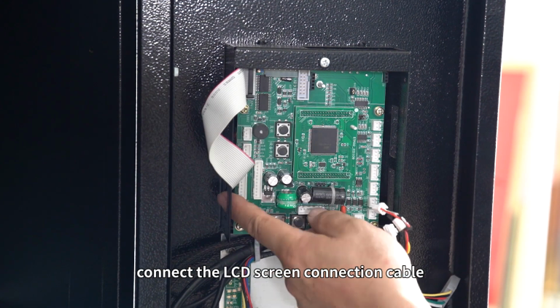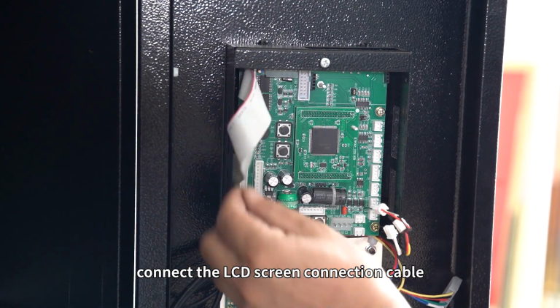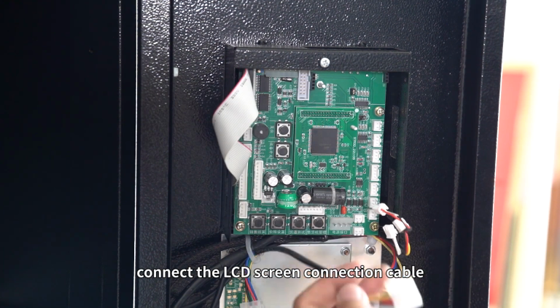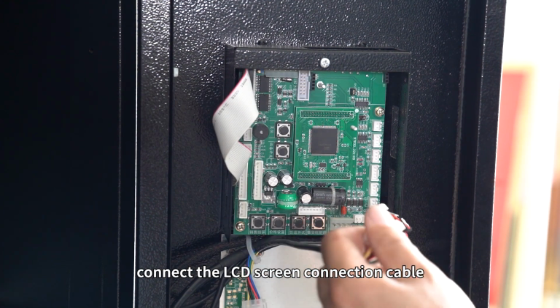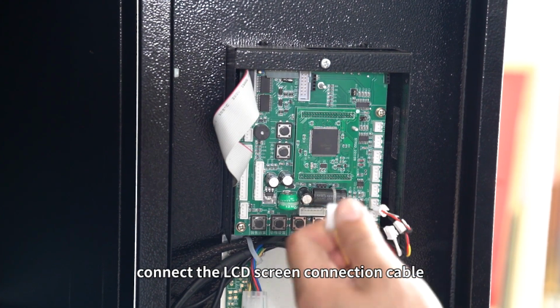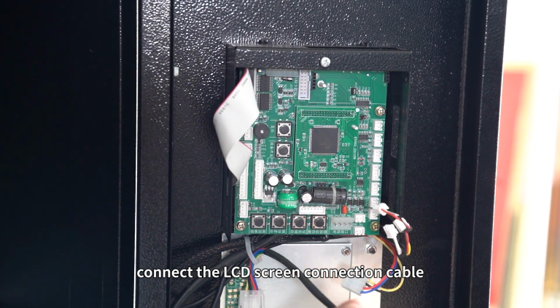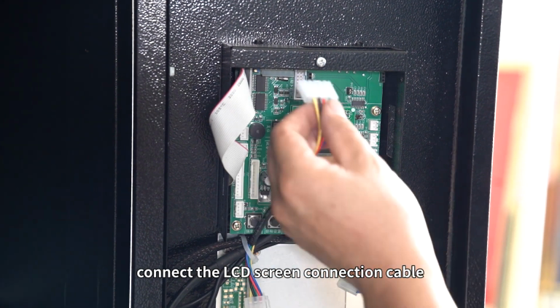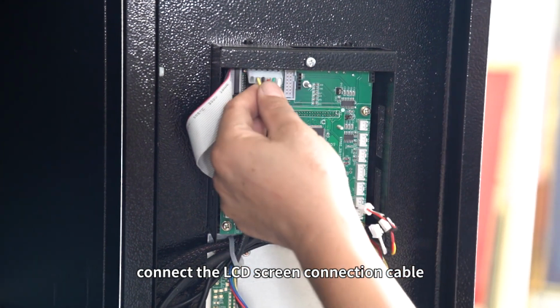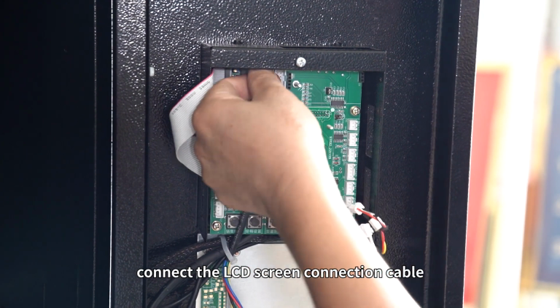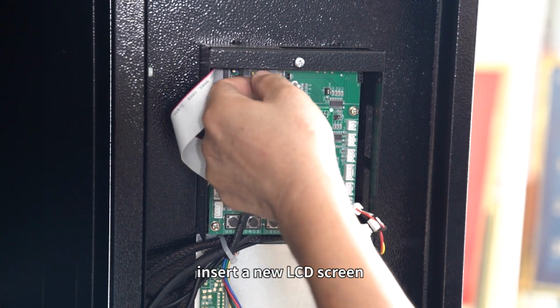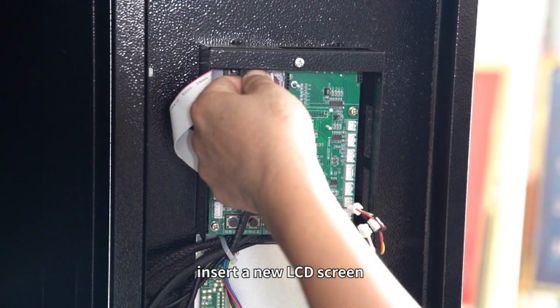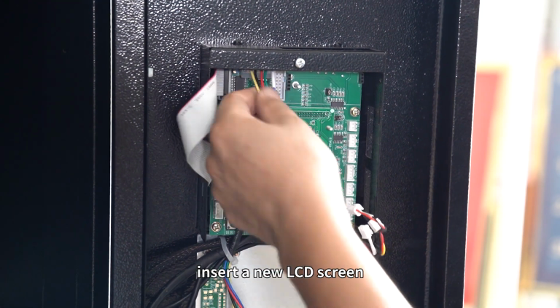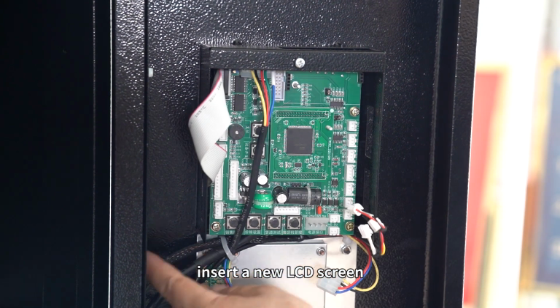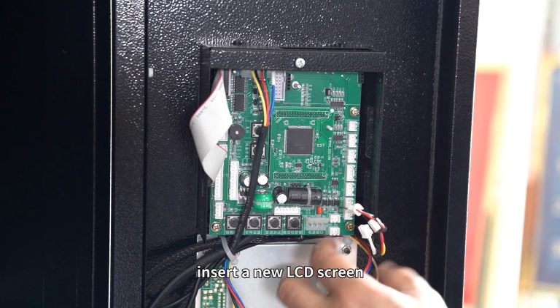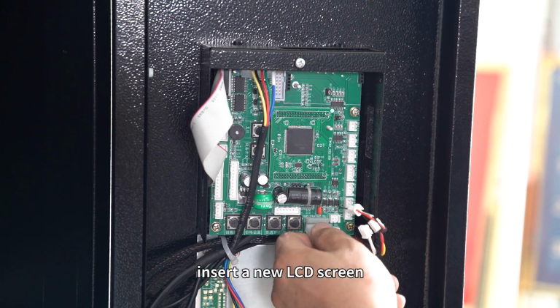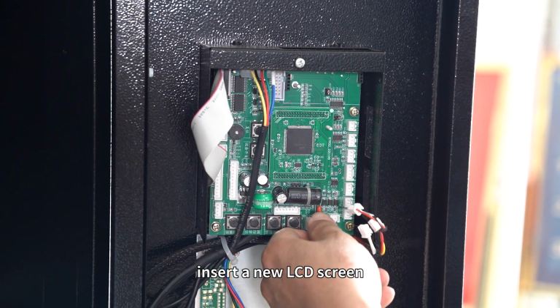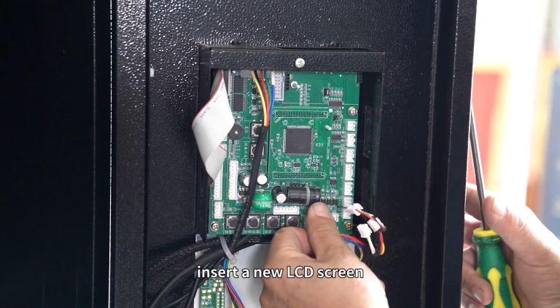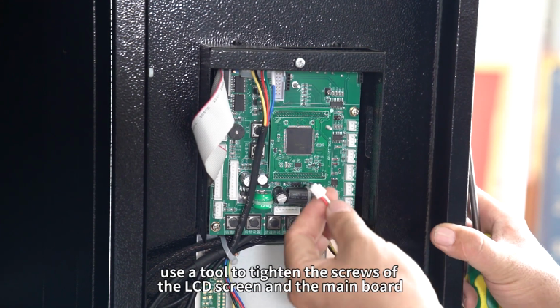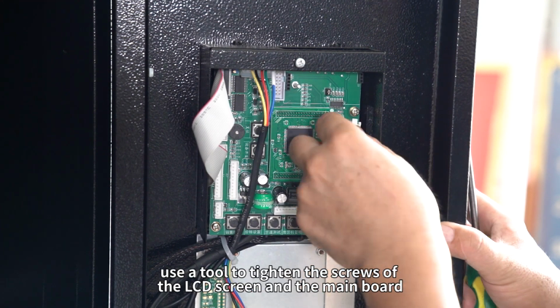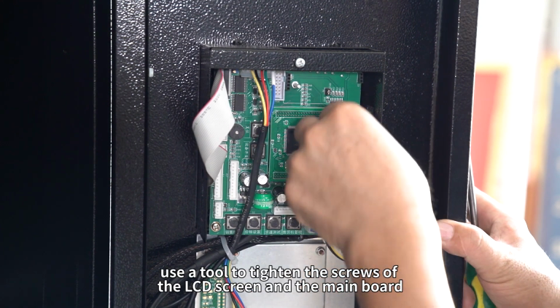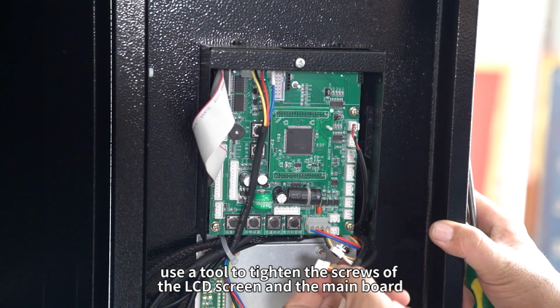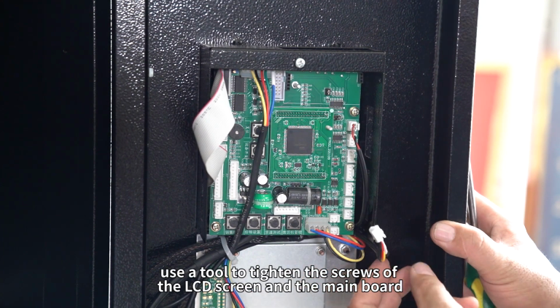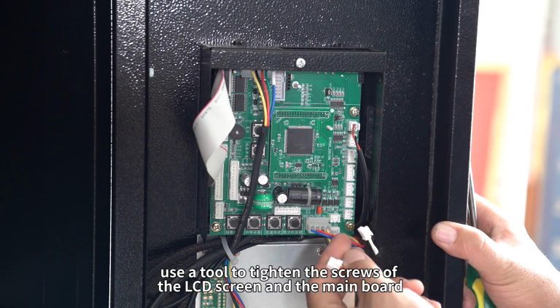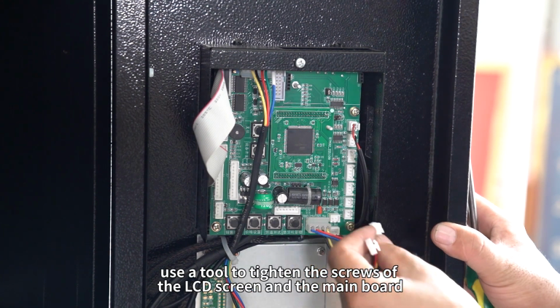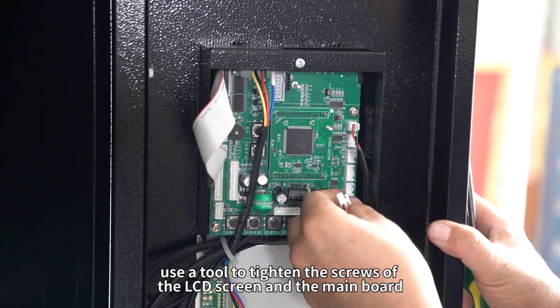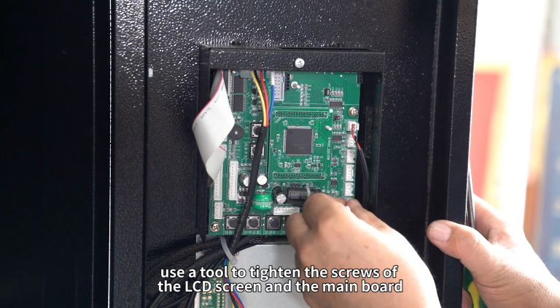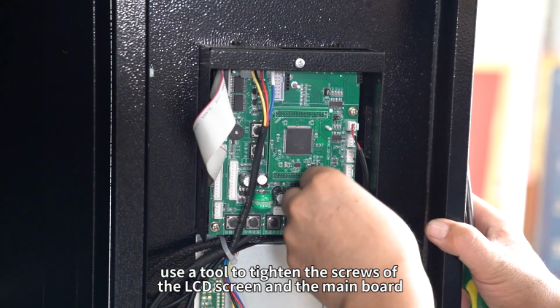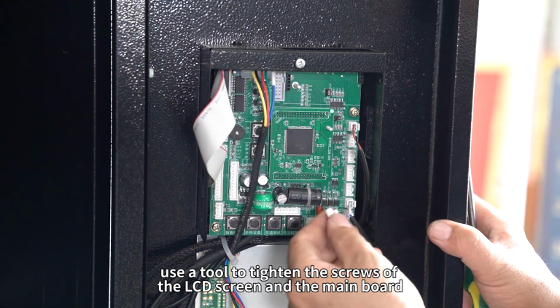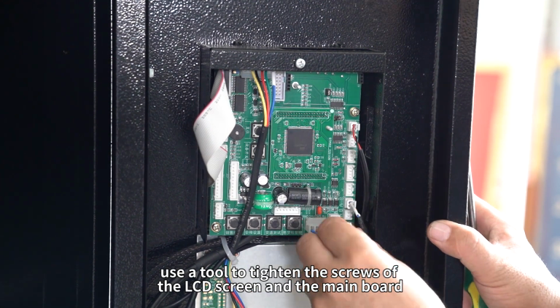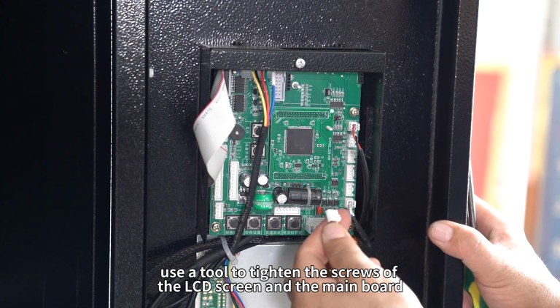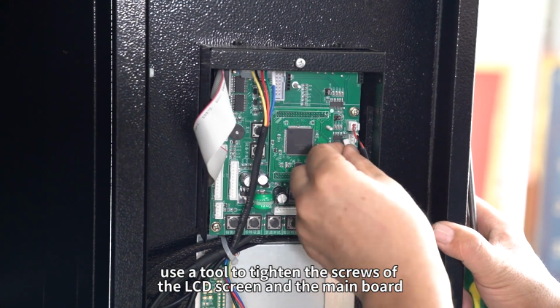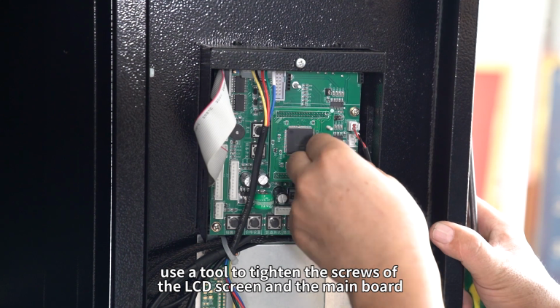Connect the LCD screen connection cable. Insert a new LCD screen. Use a tool to tighten the screws of the LCD screen and the main board.